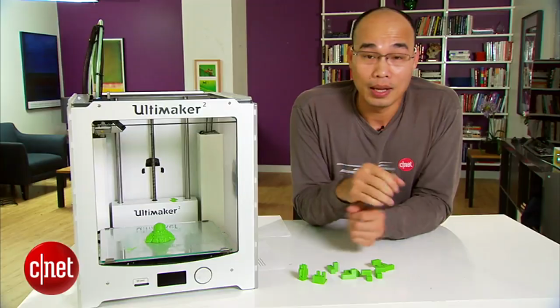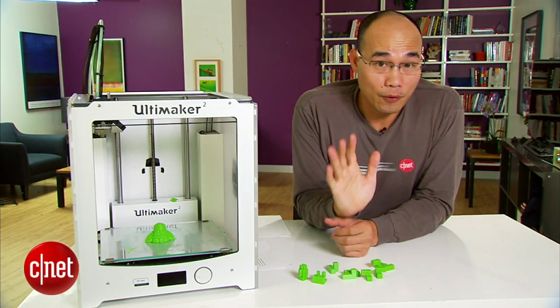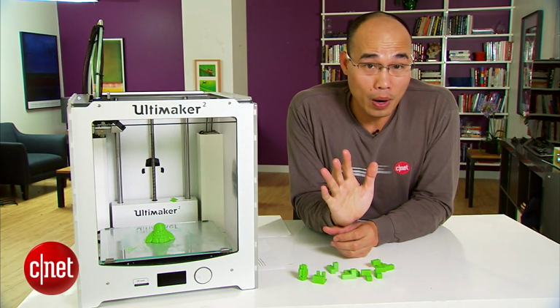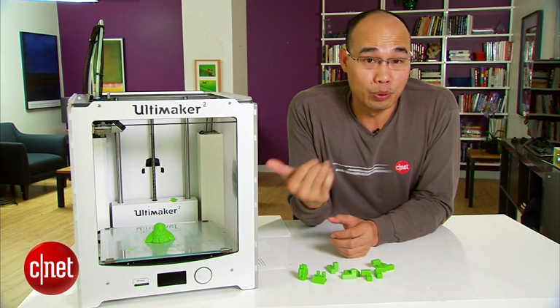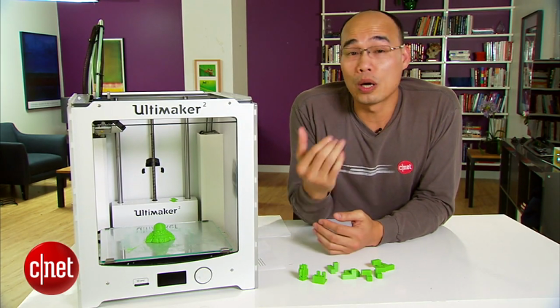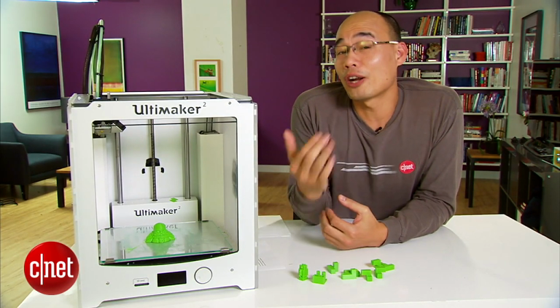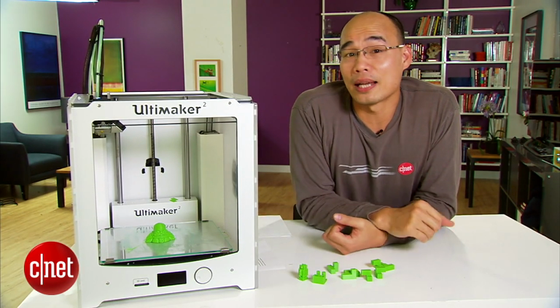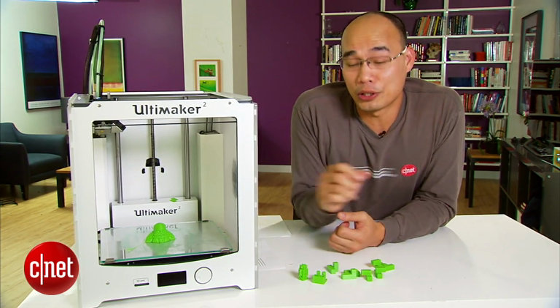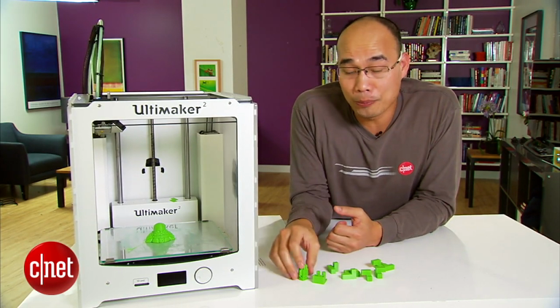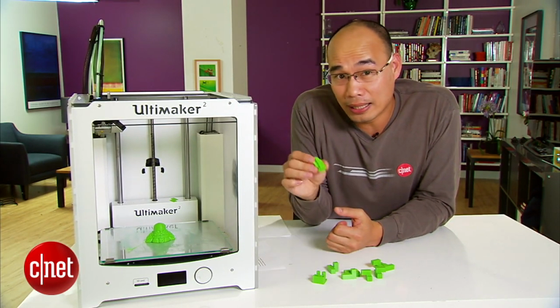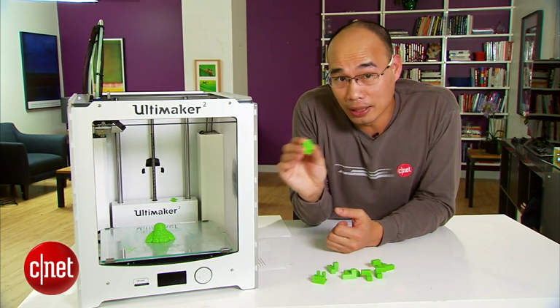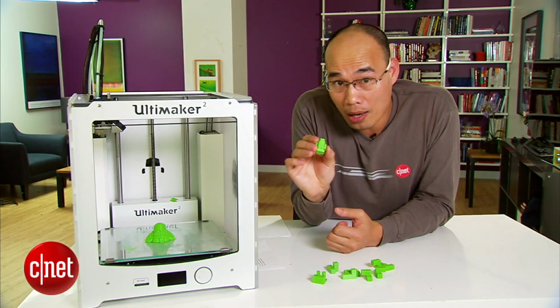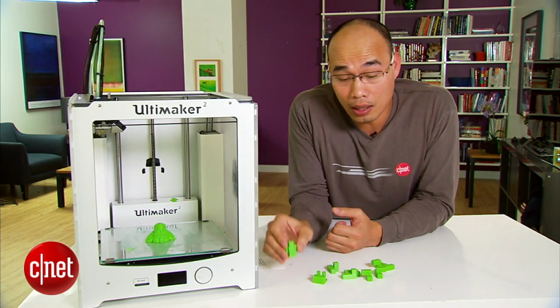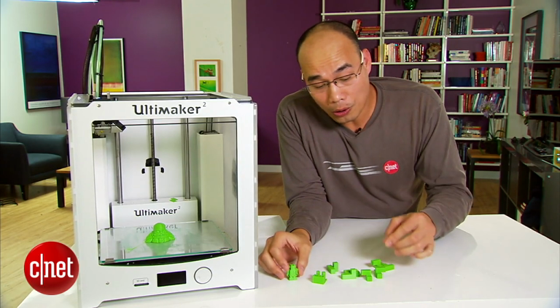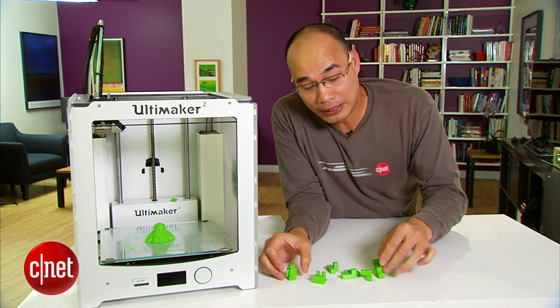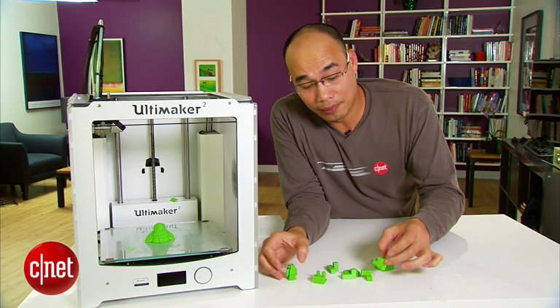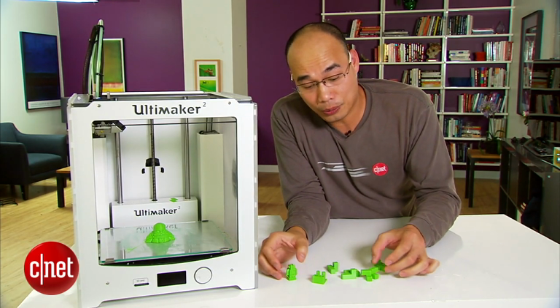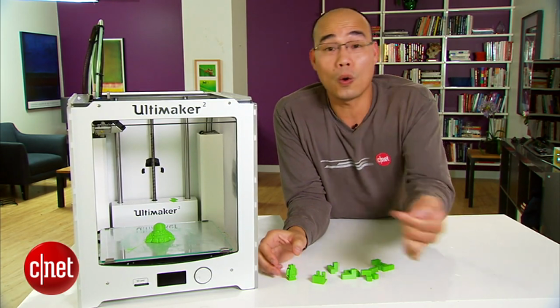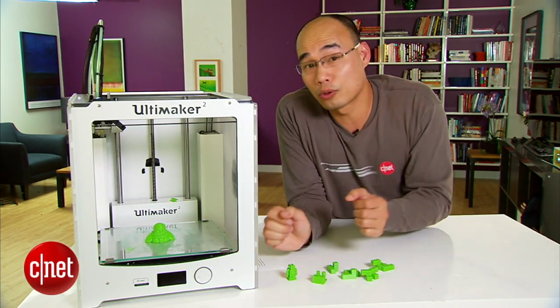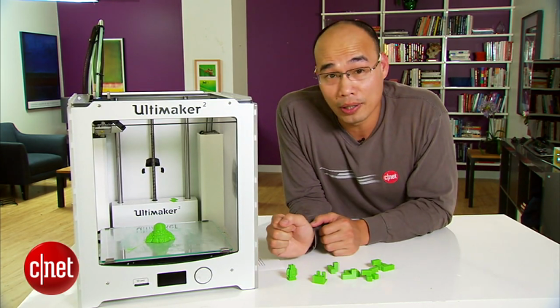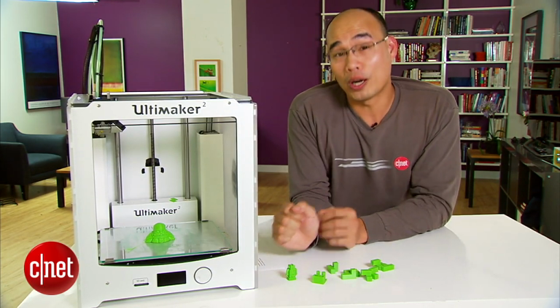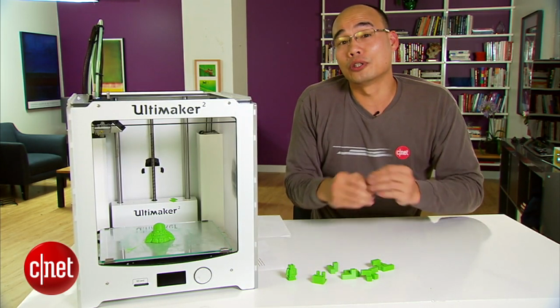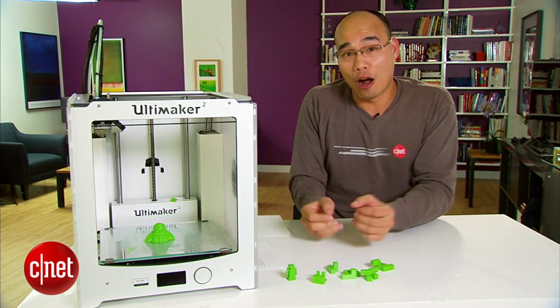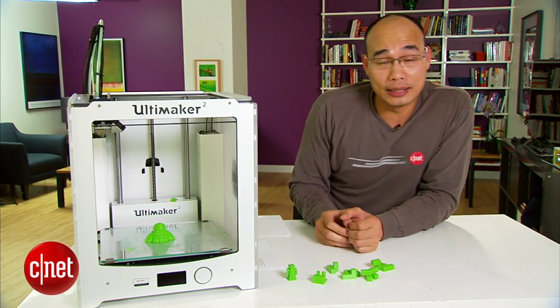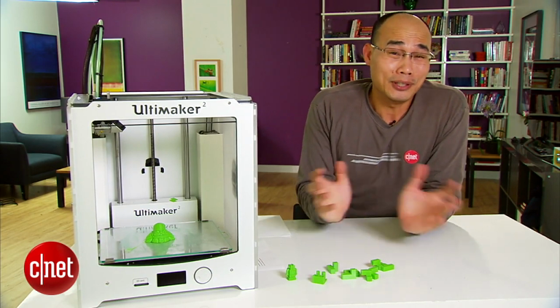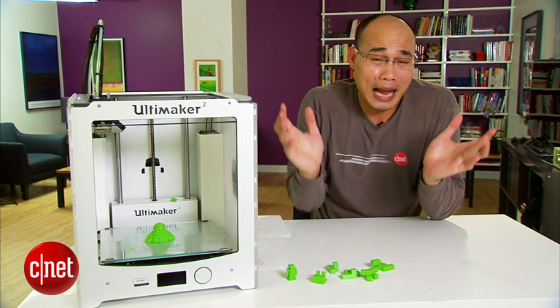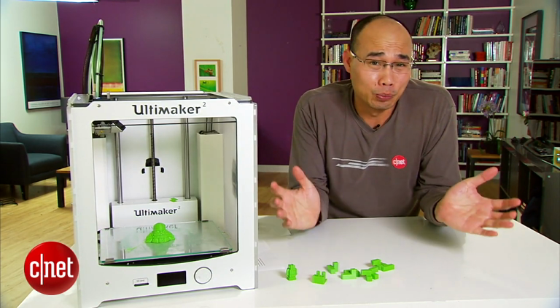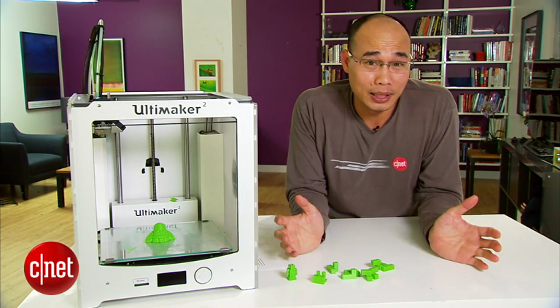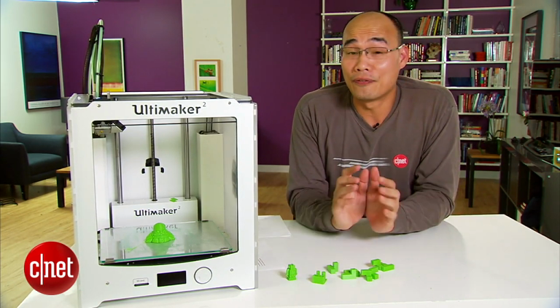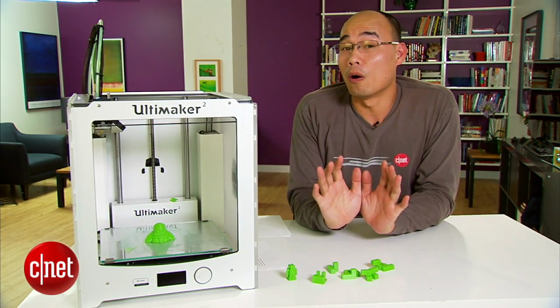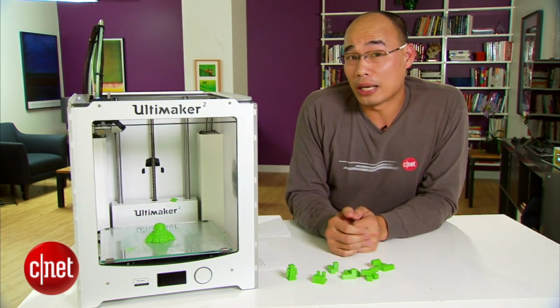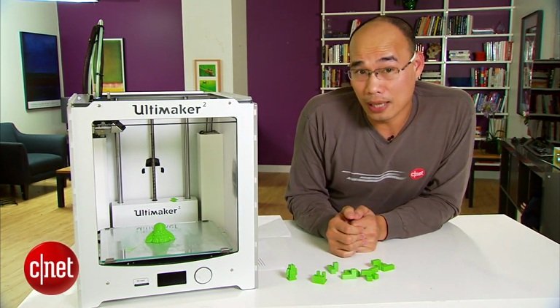Performance-wise, the printer worked very well in my testing with small objects like this little robot right here, or small pieces of Tetris, or the sculpture. But when I moved to a larger object, it took hours to print and failed me almost every time.